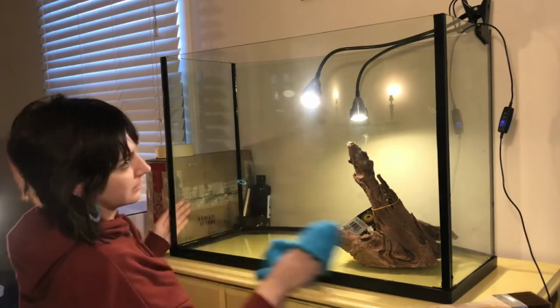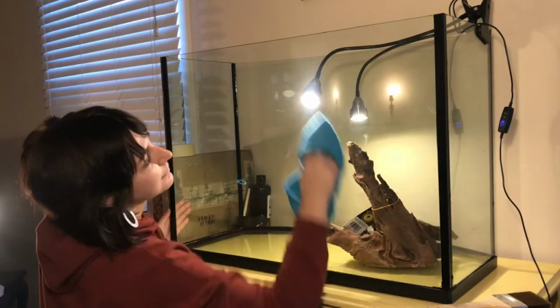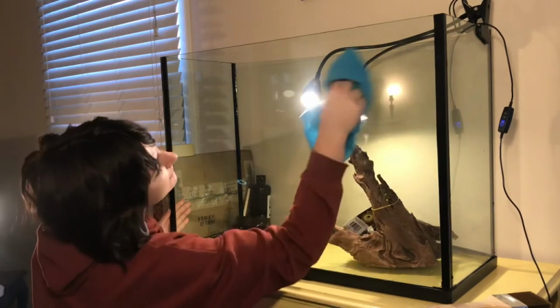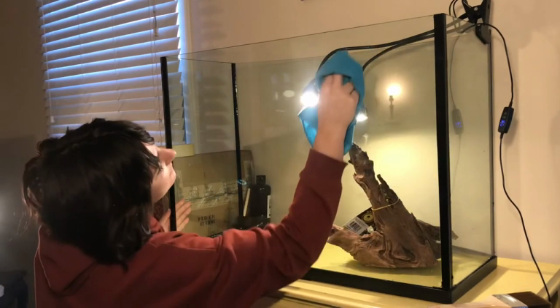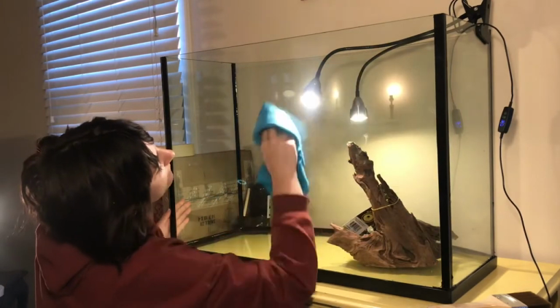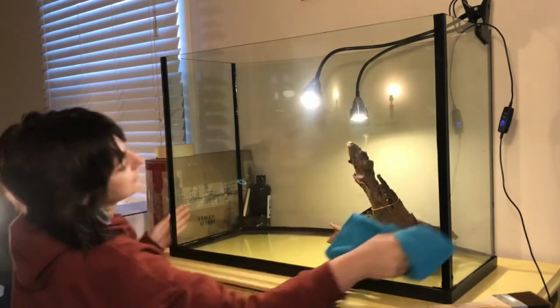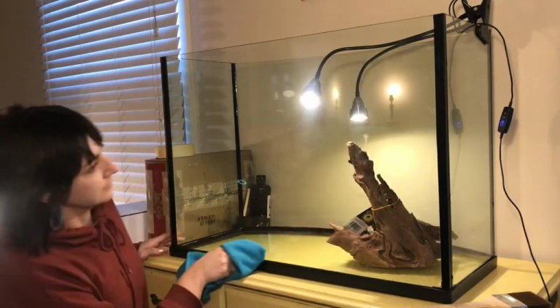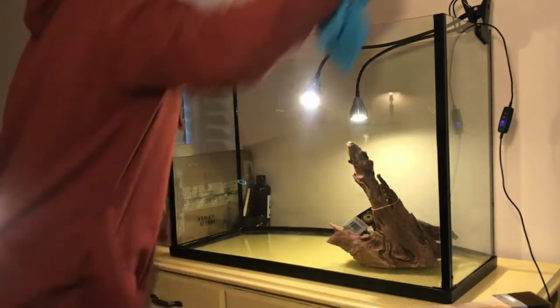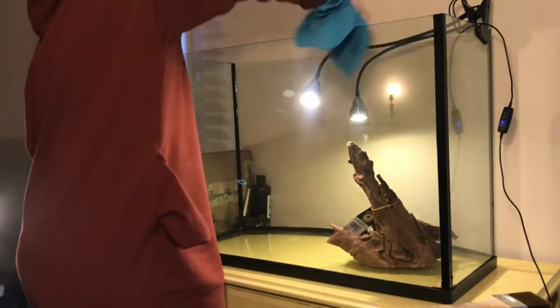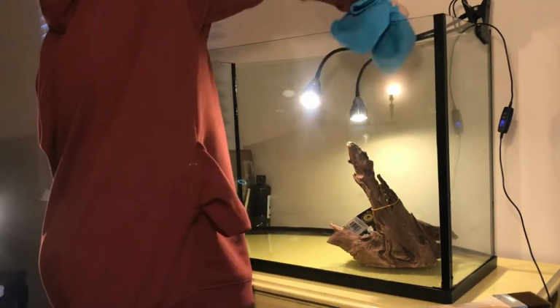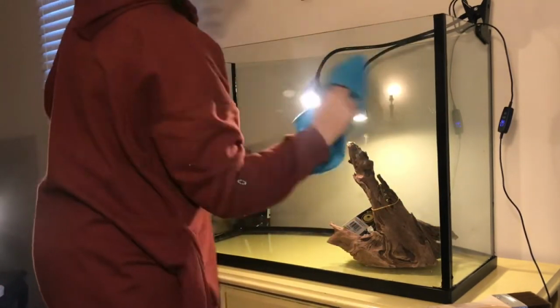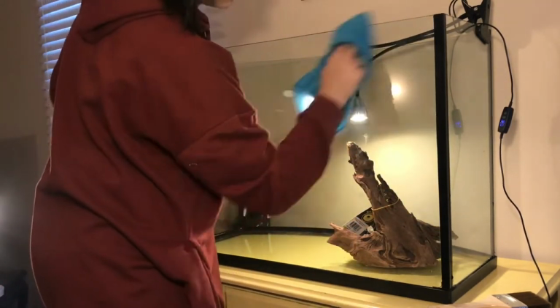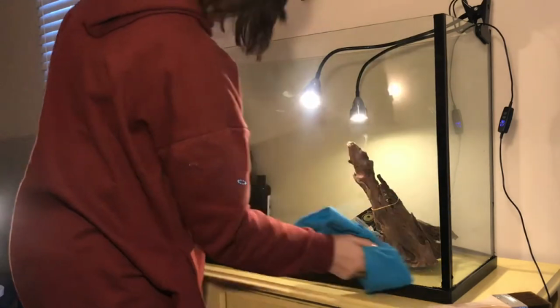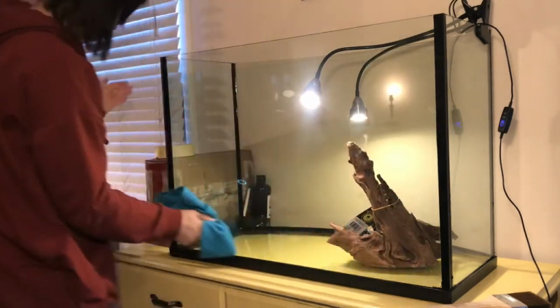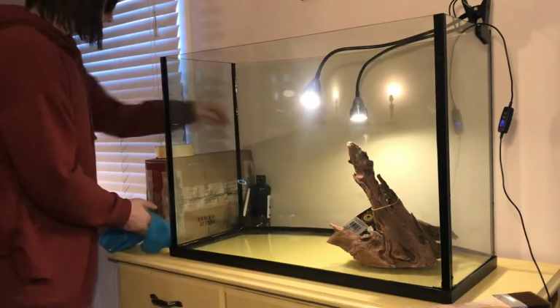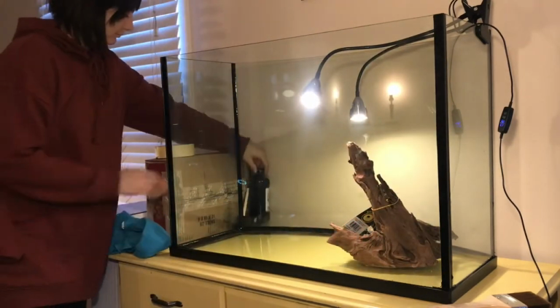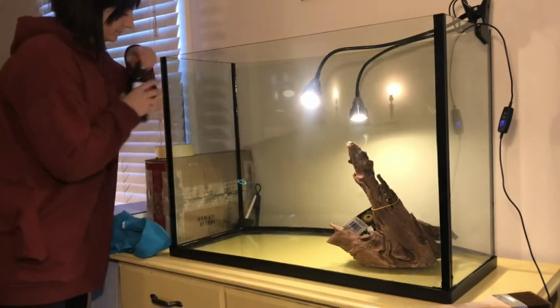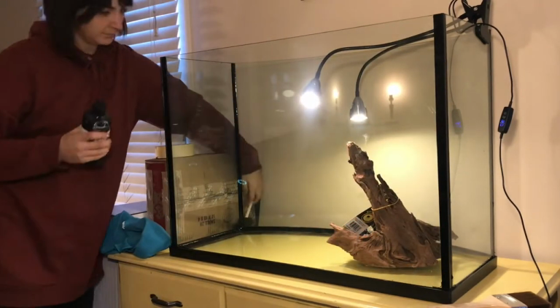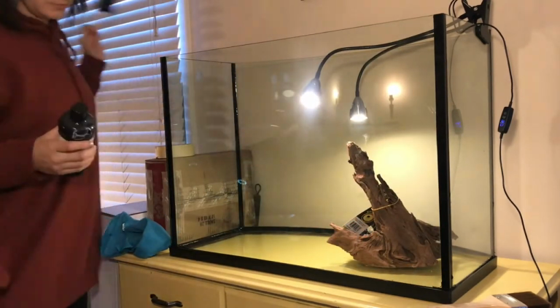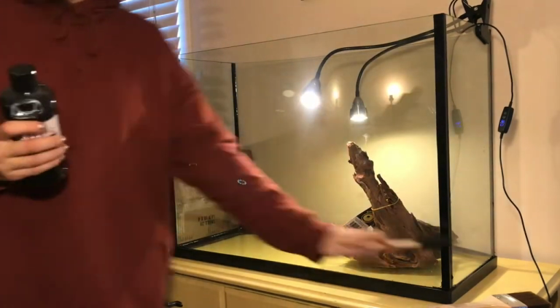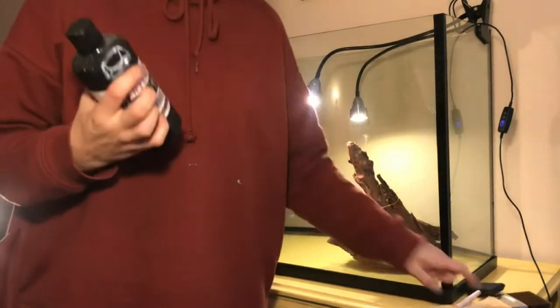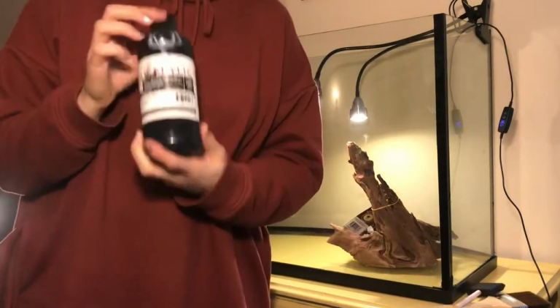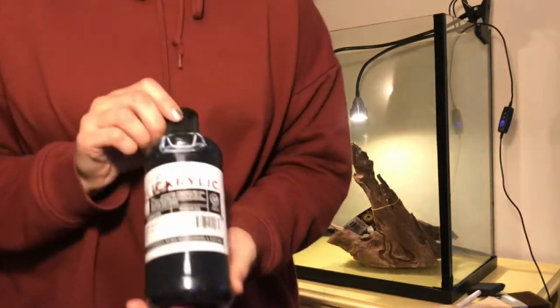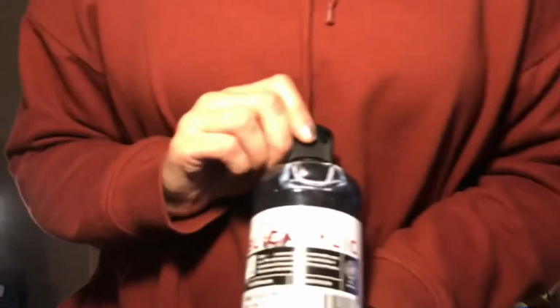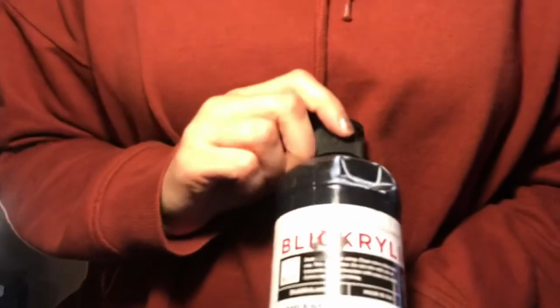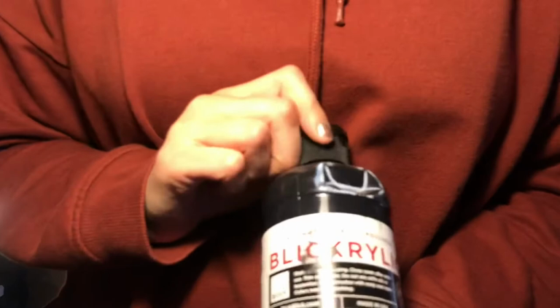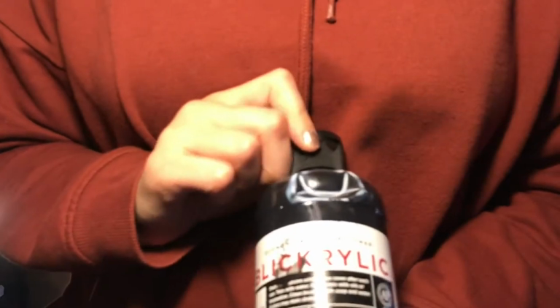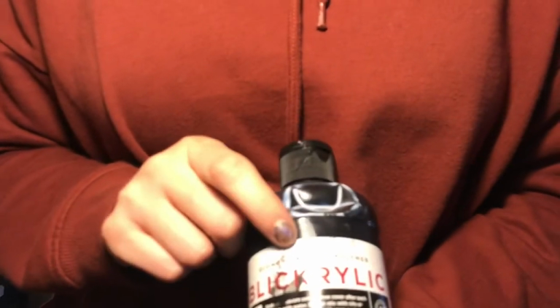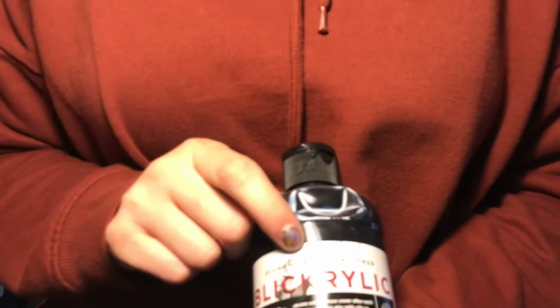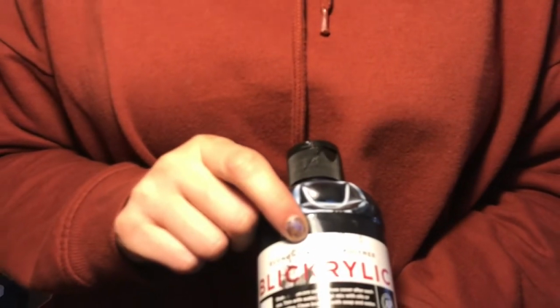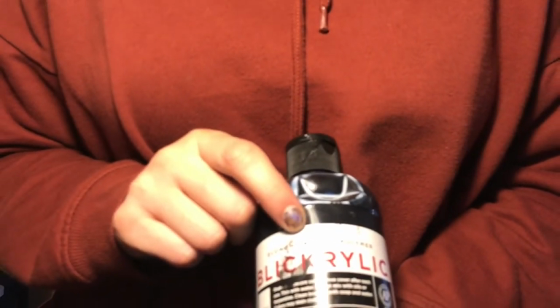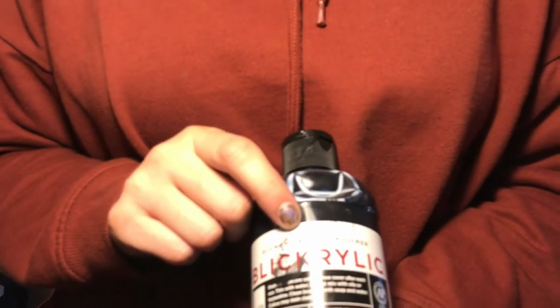Hi guys, thanks for checking out this video. My name is Amanda and I am a novice fish keeper. So today I'm getting started on painting a background for my 36 bow front aquarium.